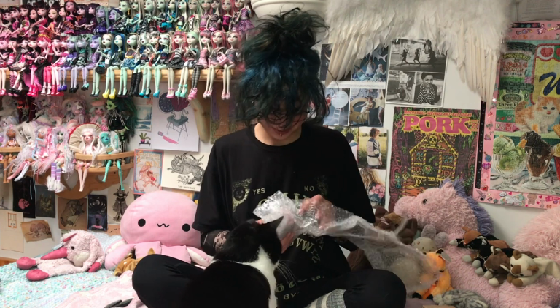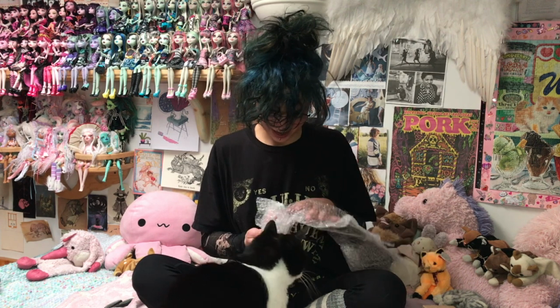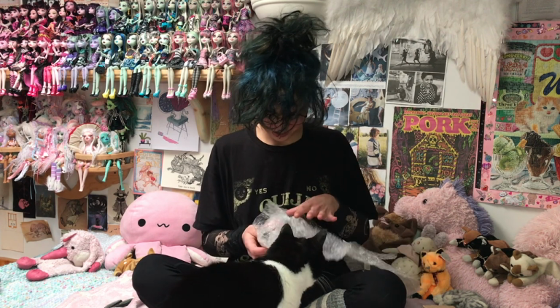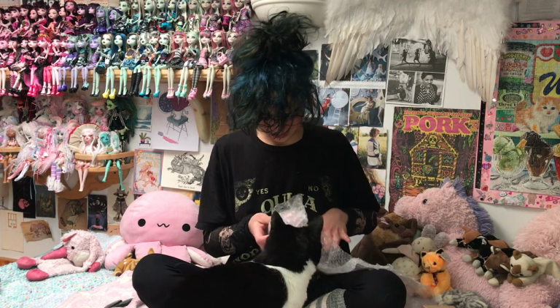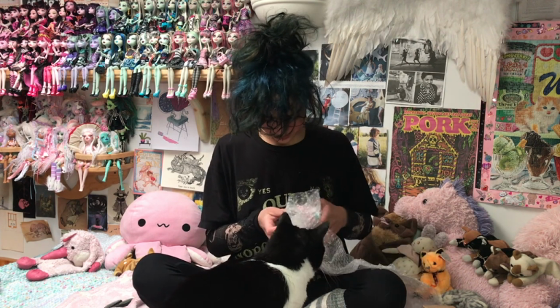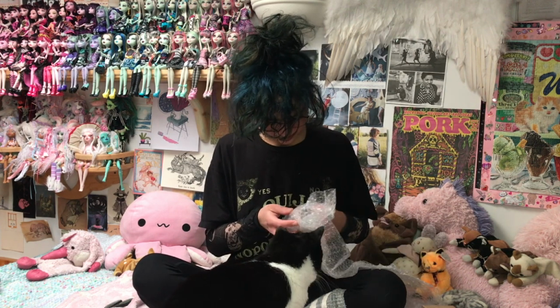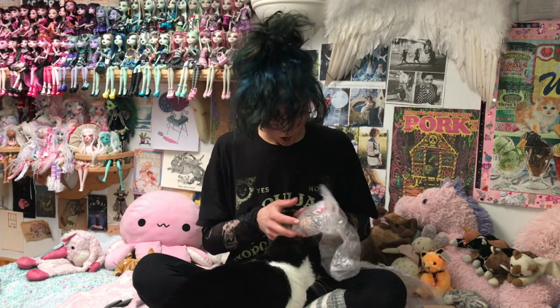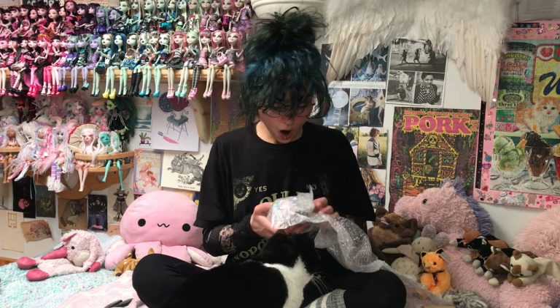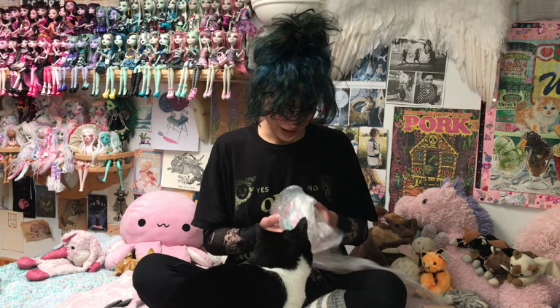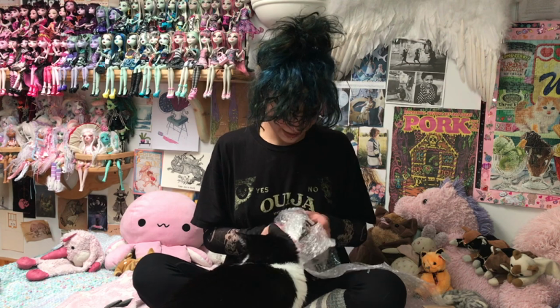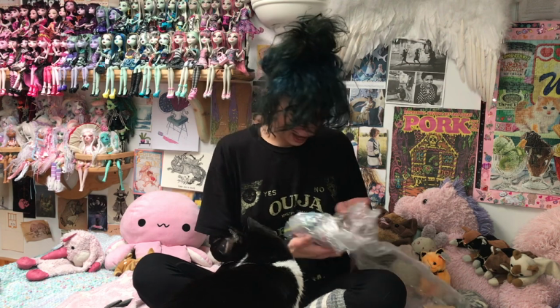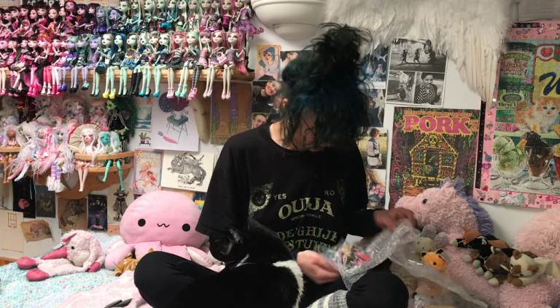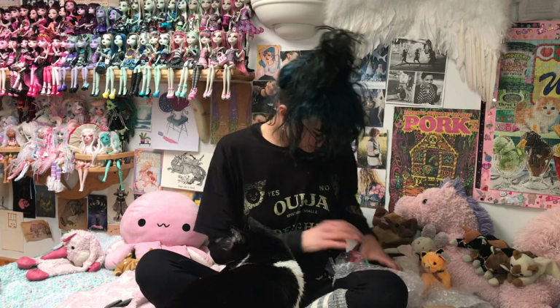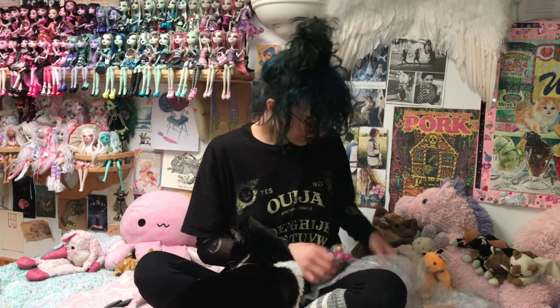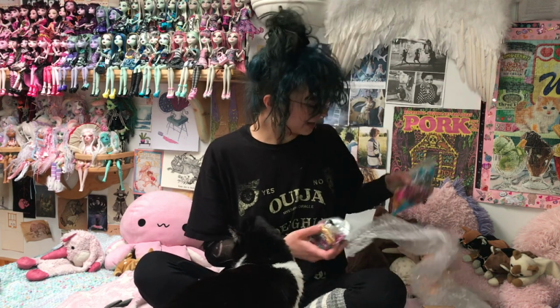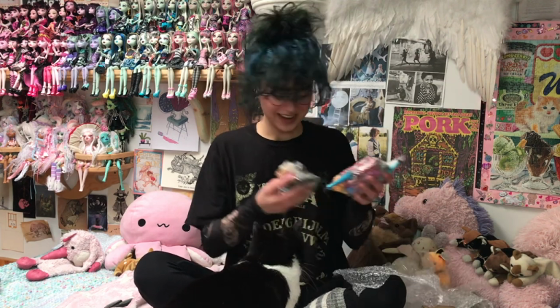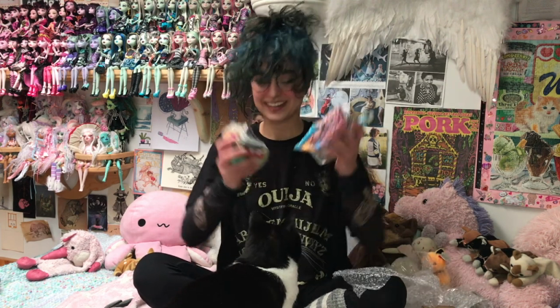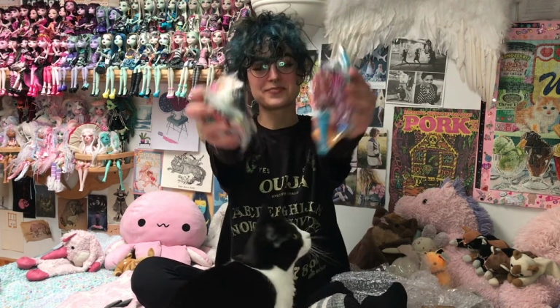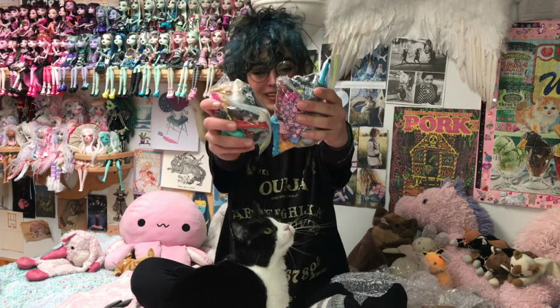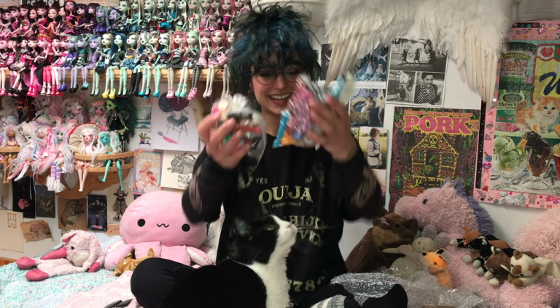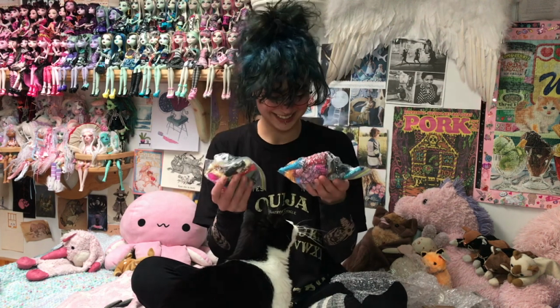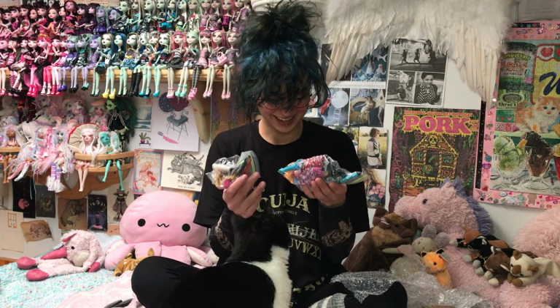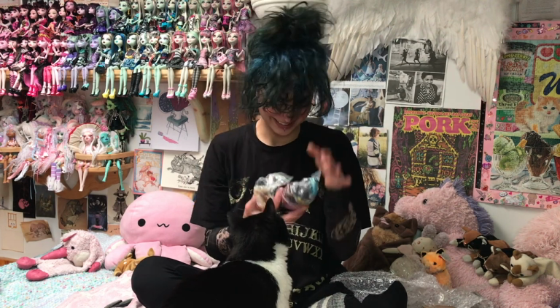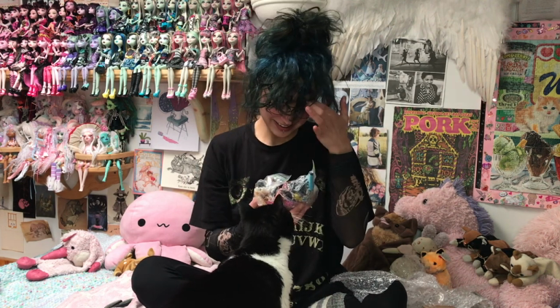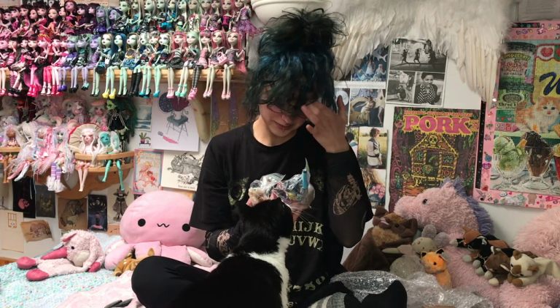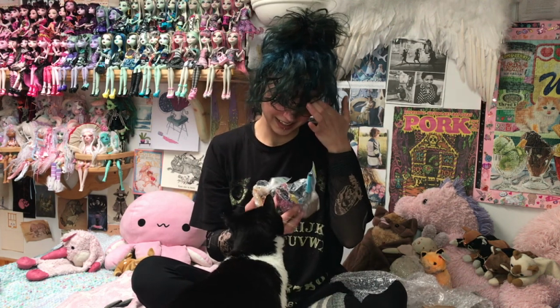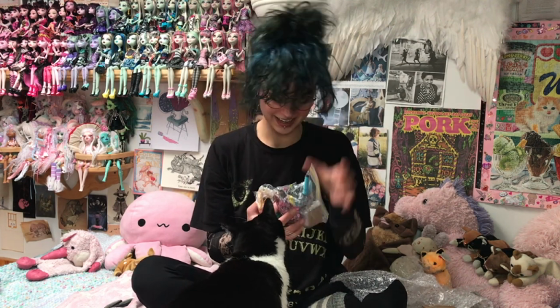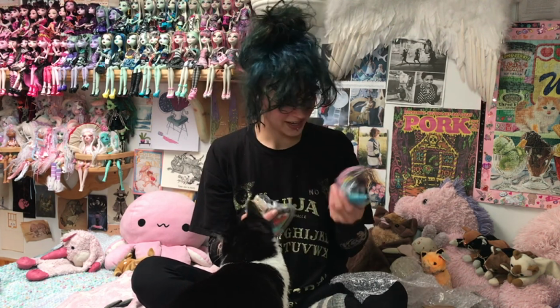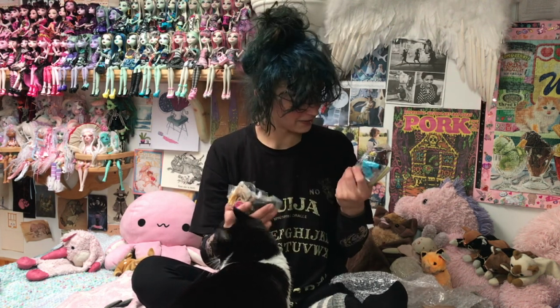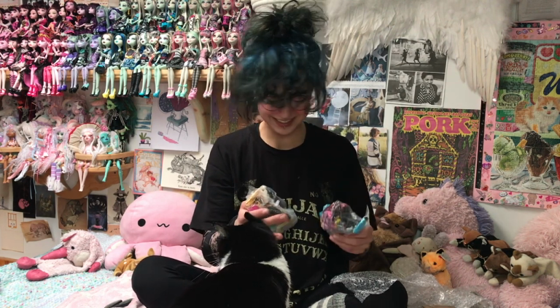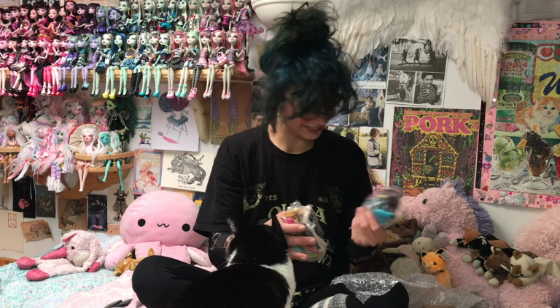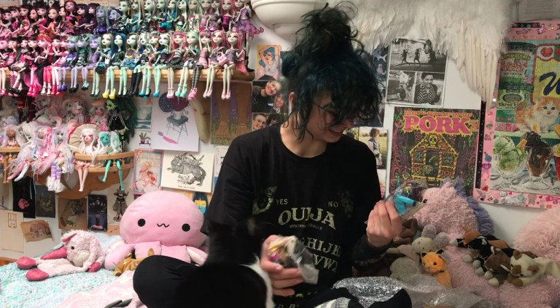Oh my goodness. Bubble red — all the accessories! Oh heck yeah. Okay, these are a bunch of Monster High accessories that I got recently. That's super exciting. Let's go through all of these things.